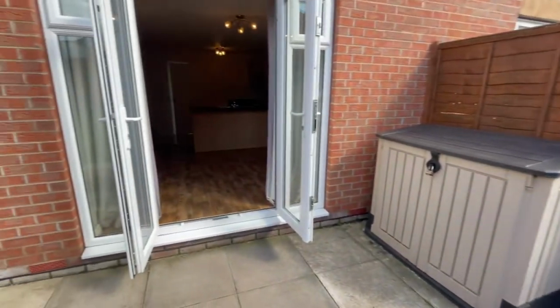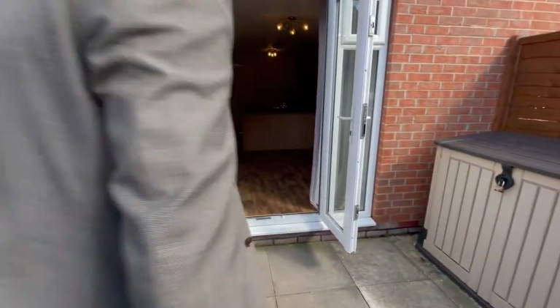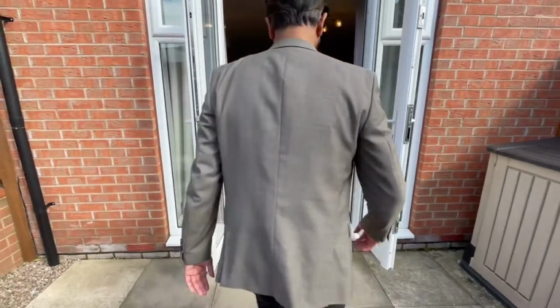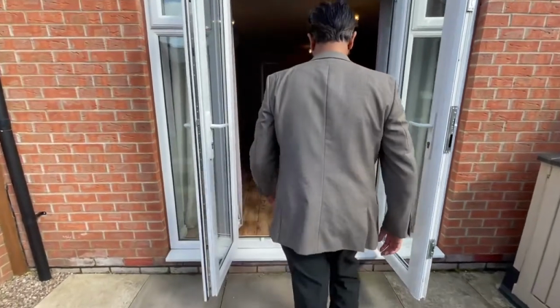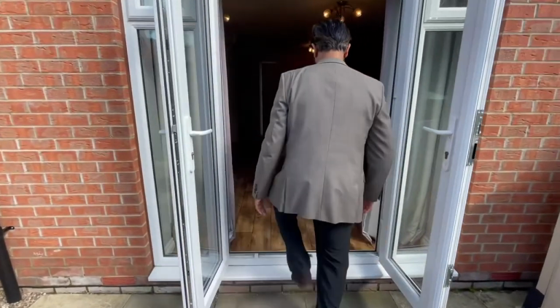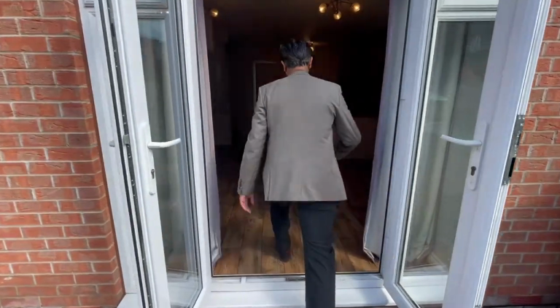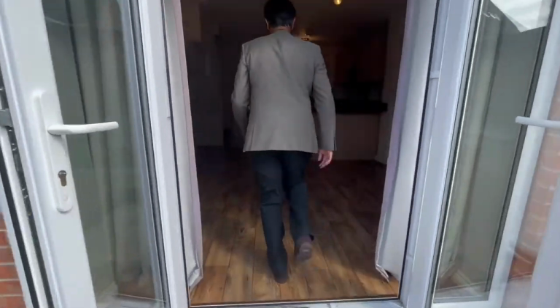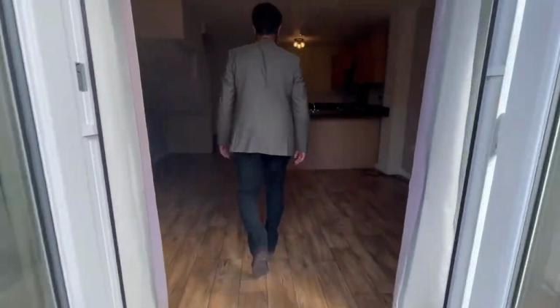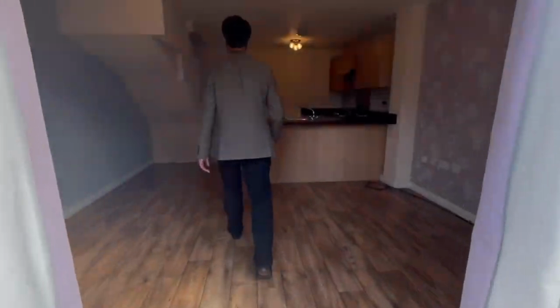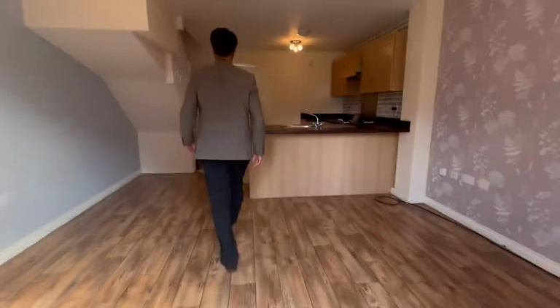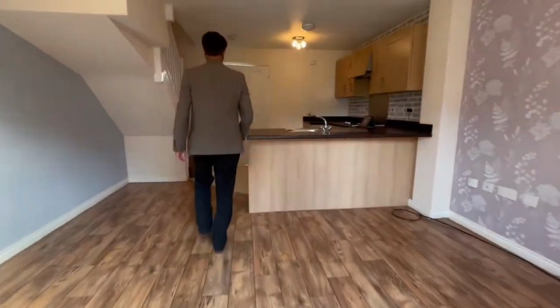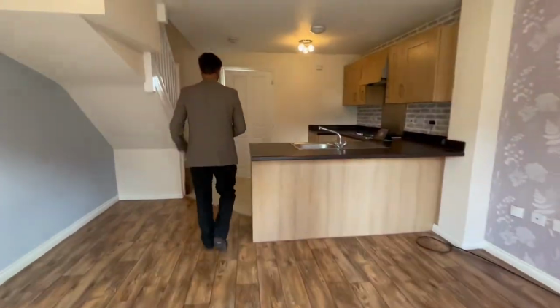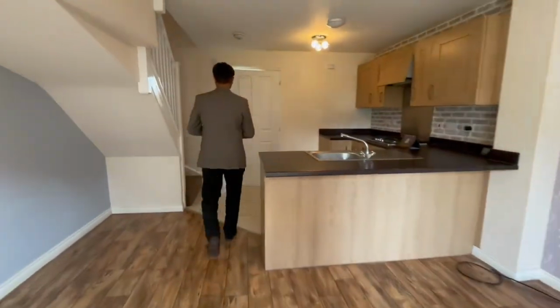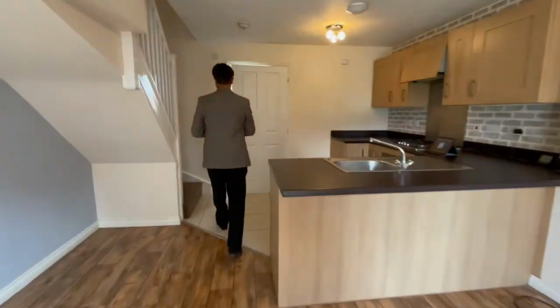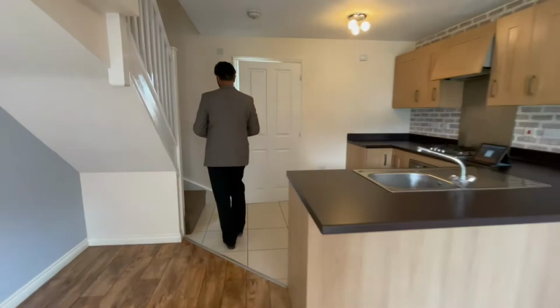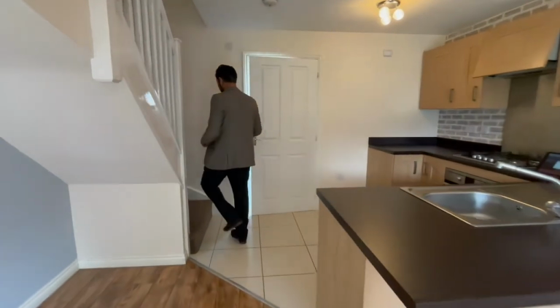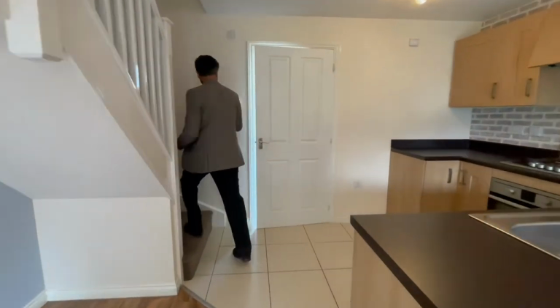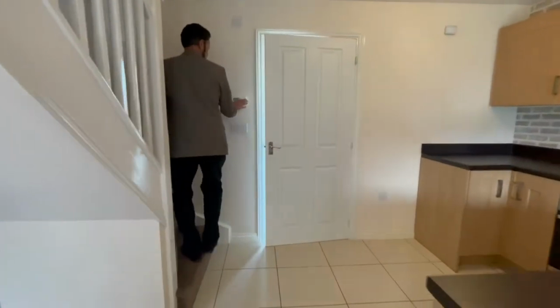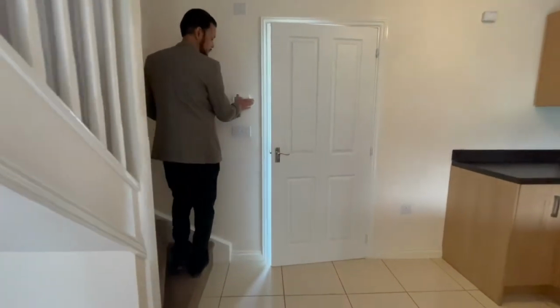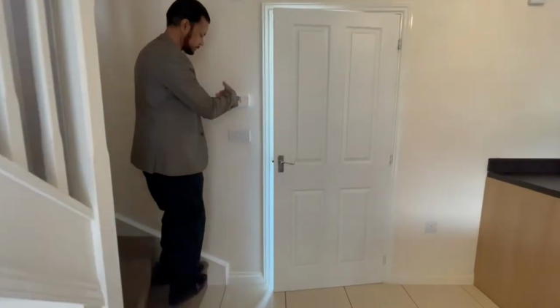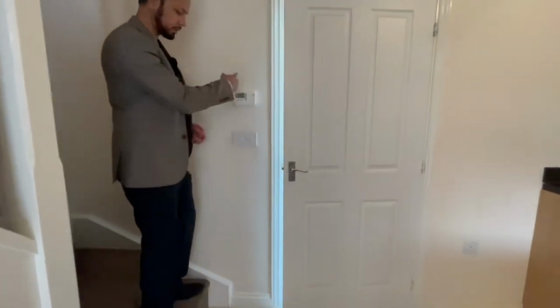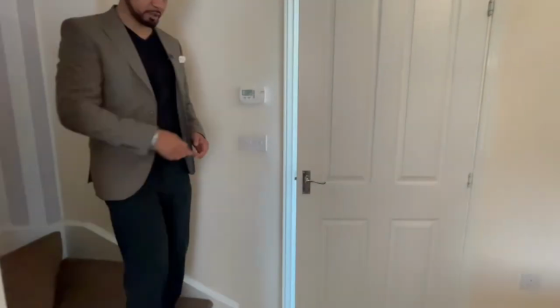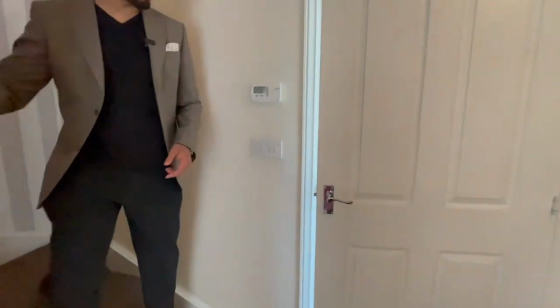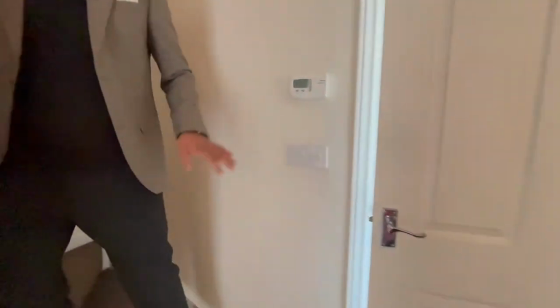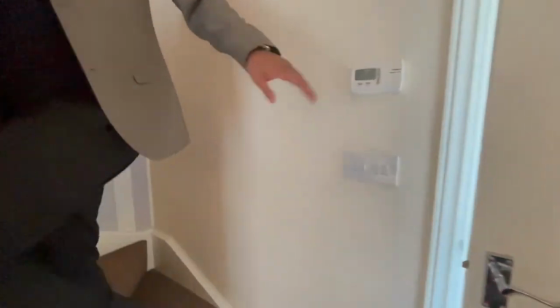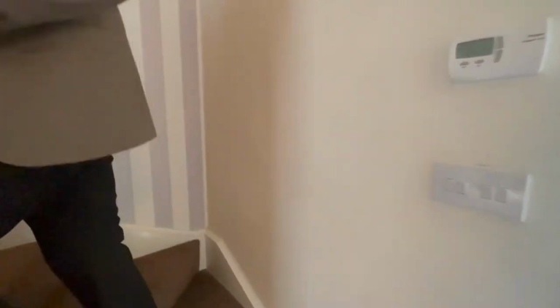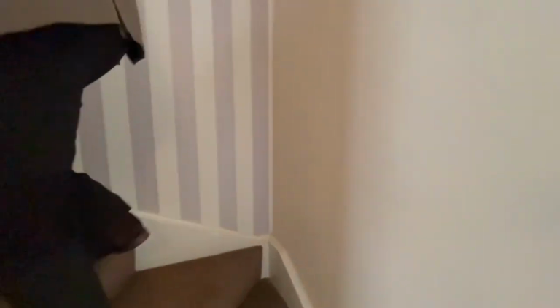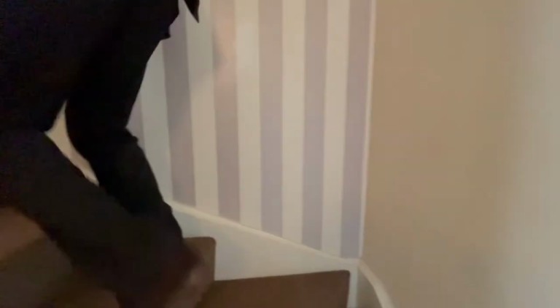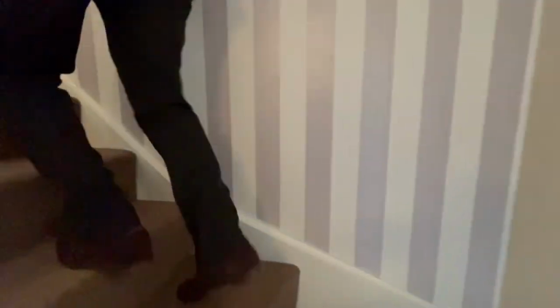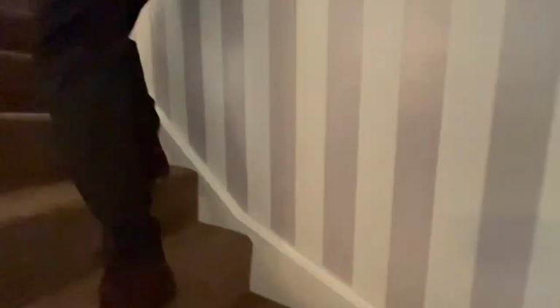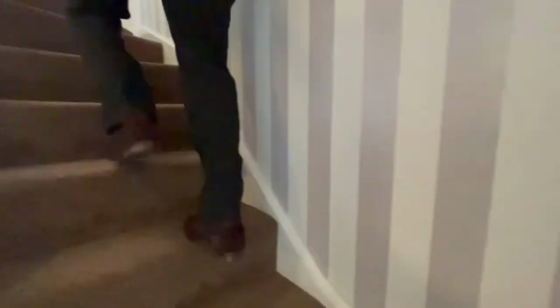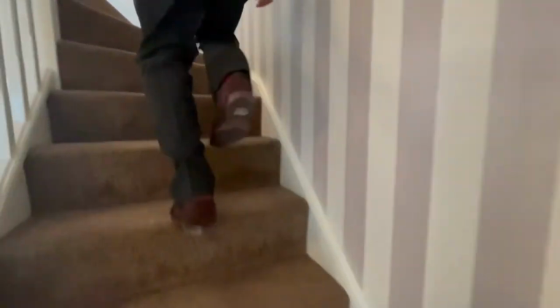We'll take you upstairs now and show you the bedrooms. Just before we do, this is where your digital thermostat is for your boiler operations. Everything's on here, and up the stairs we go.